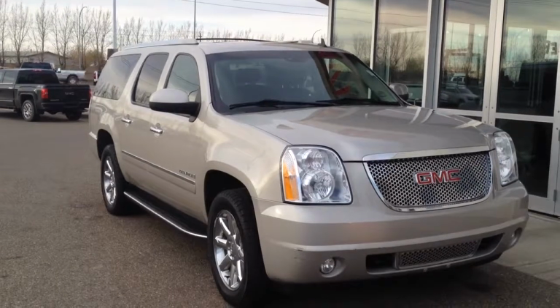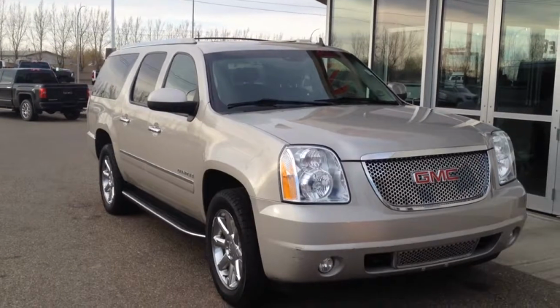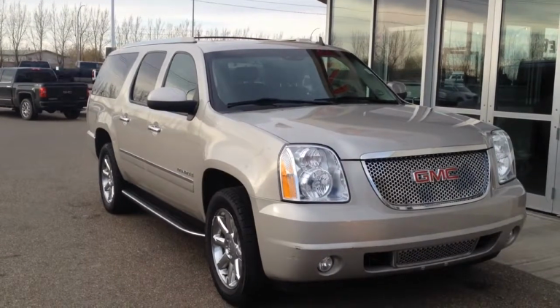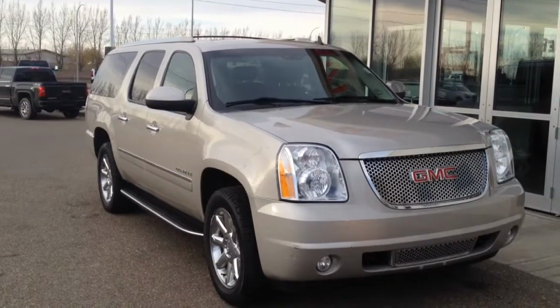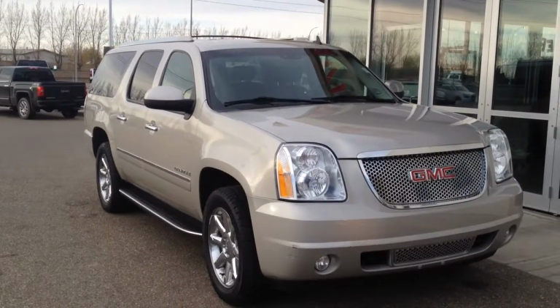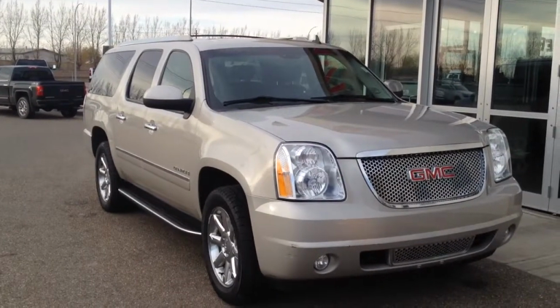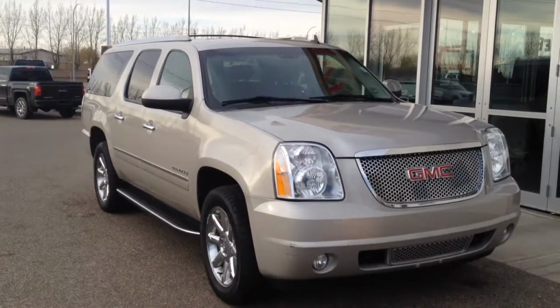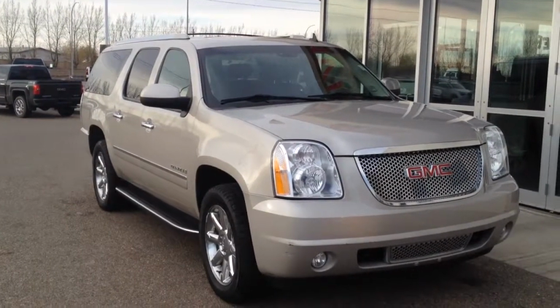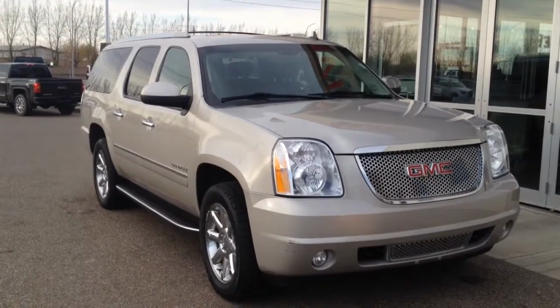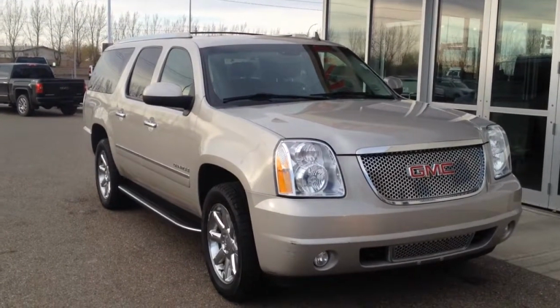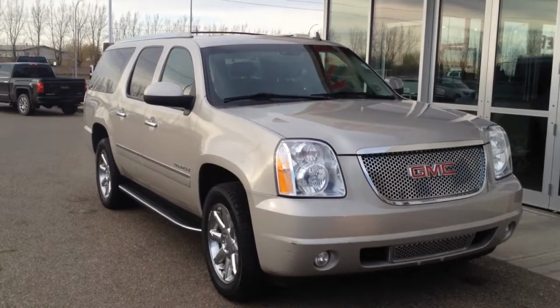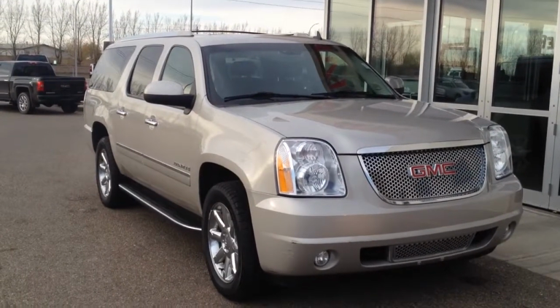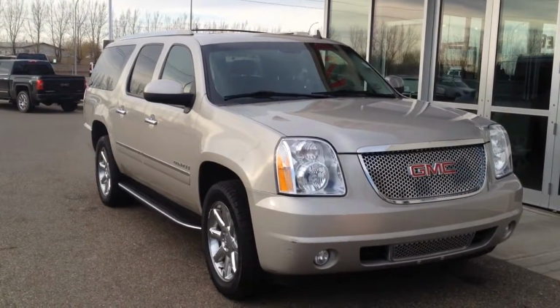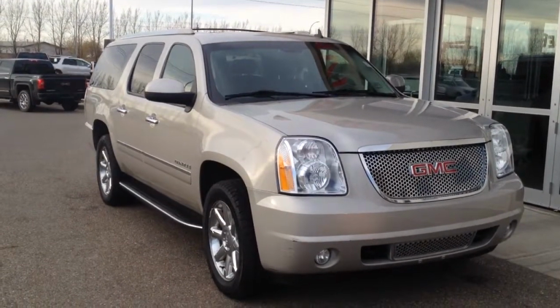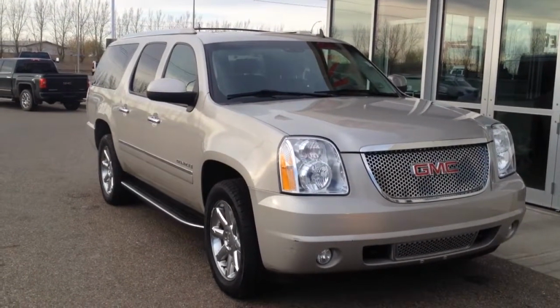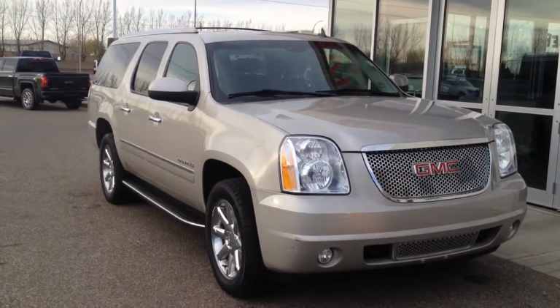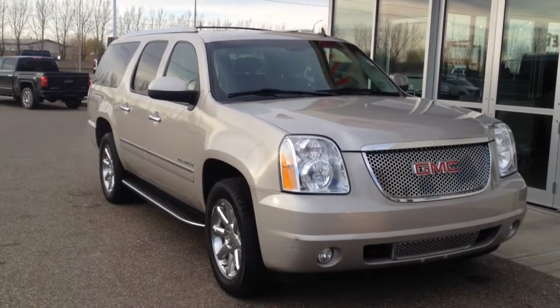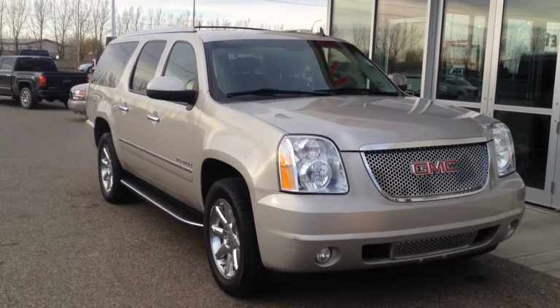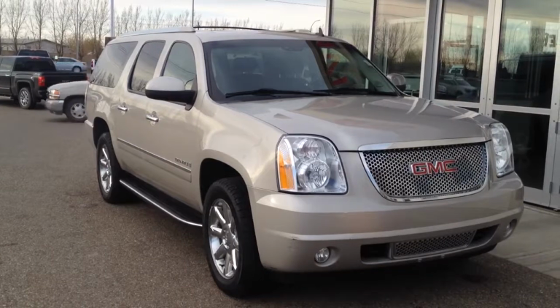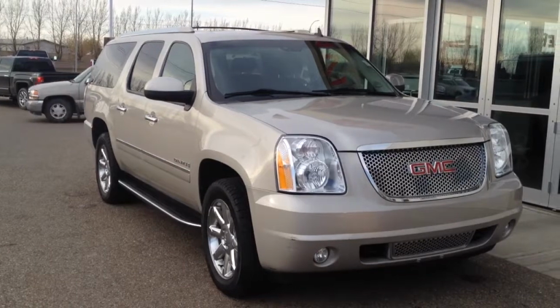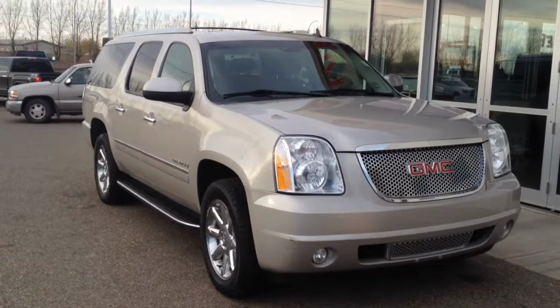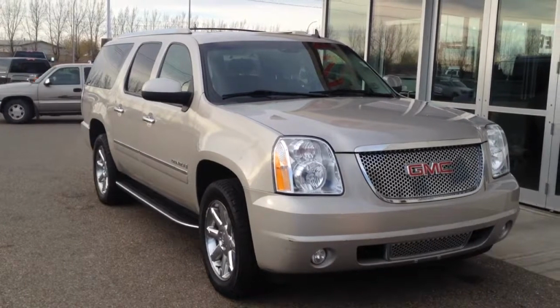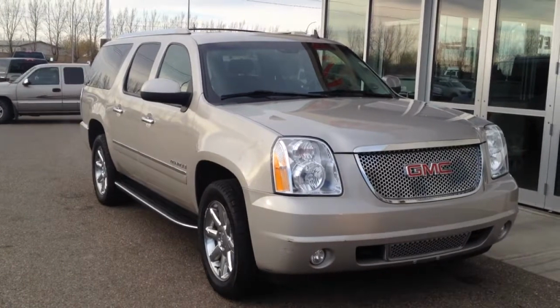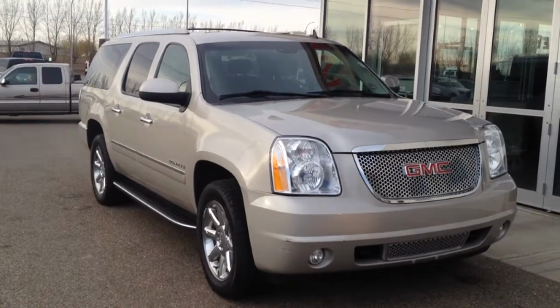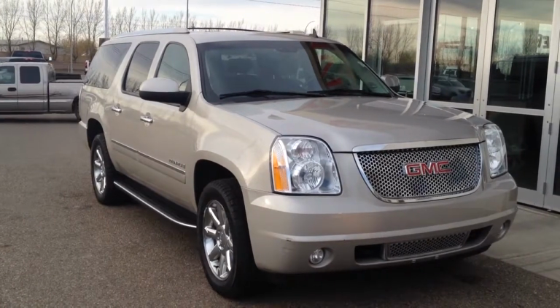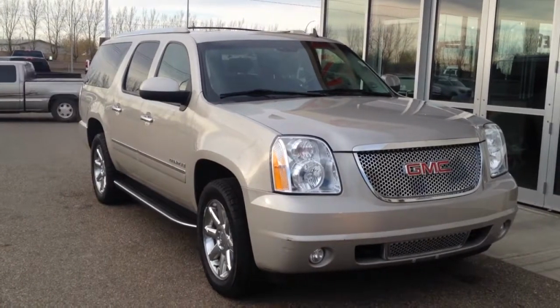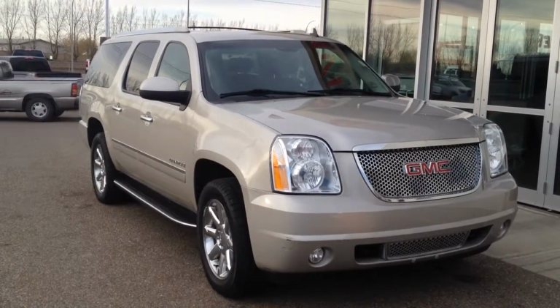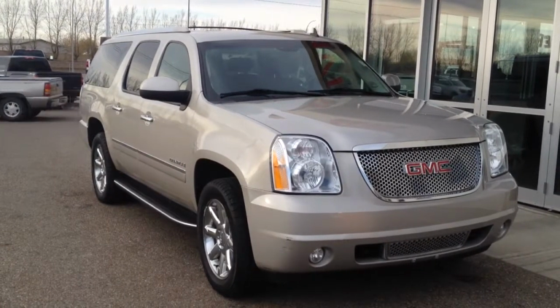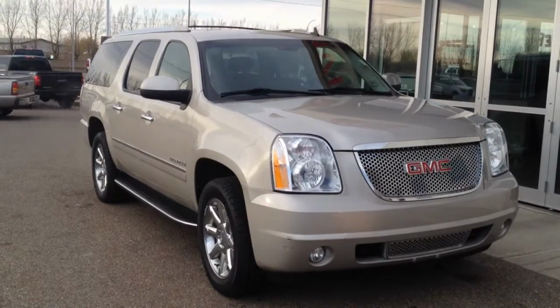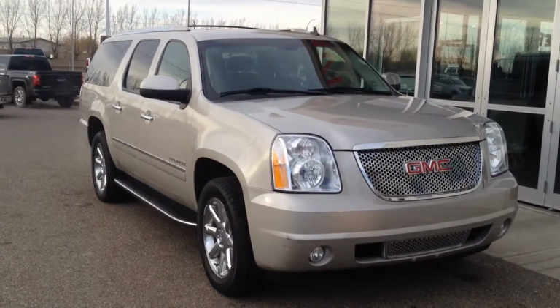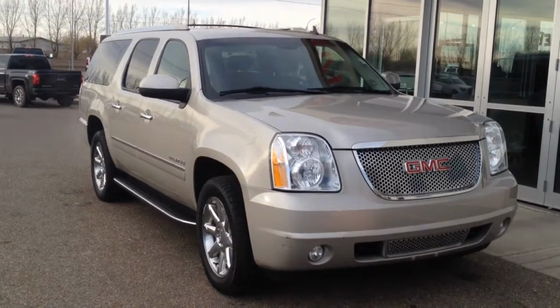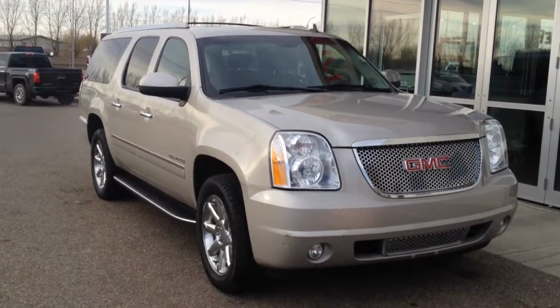Welcome to Davis Buick GMC Medicine Hat. We have a pre-owned 2009 GMC Yukon XL Denali for sale.